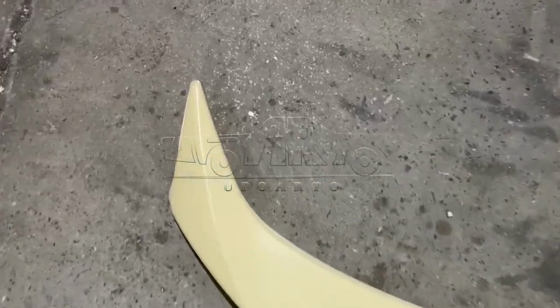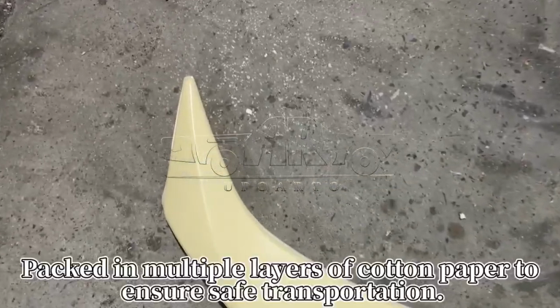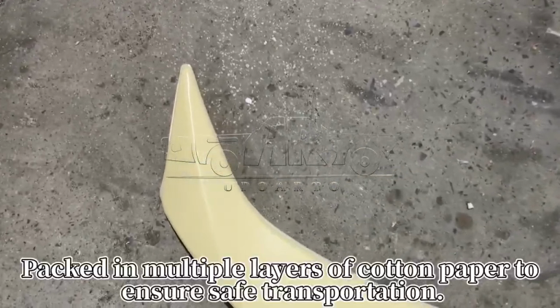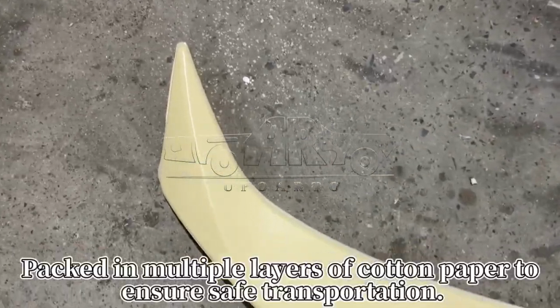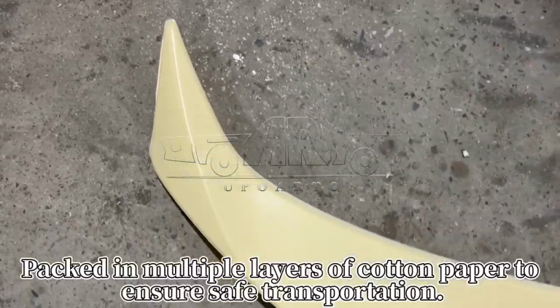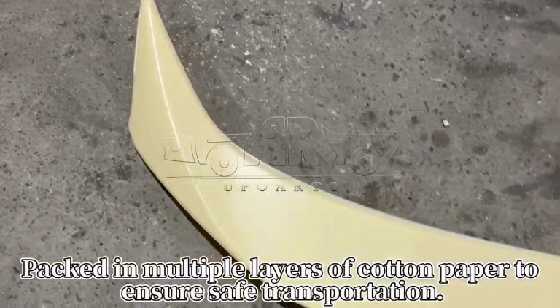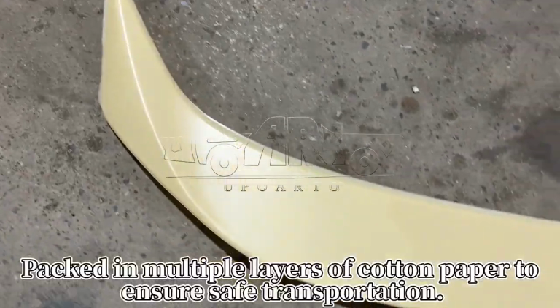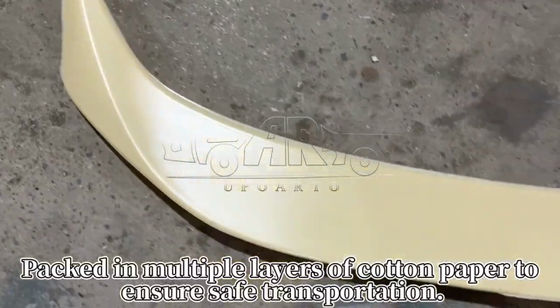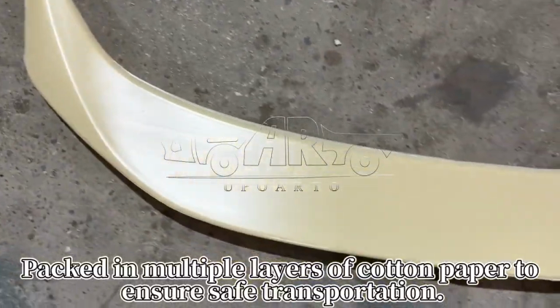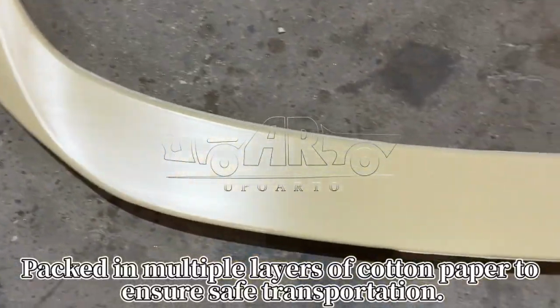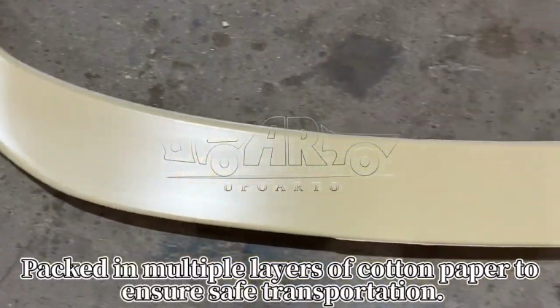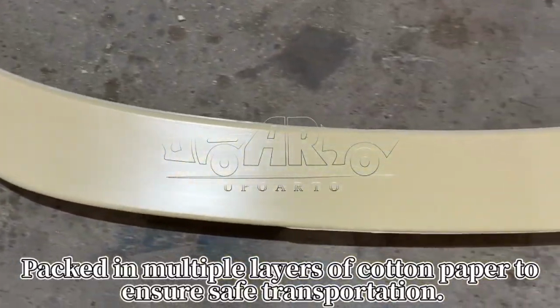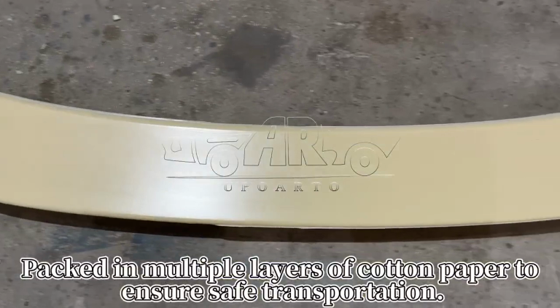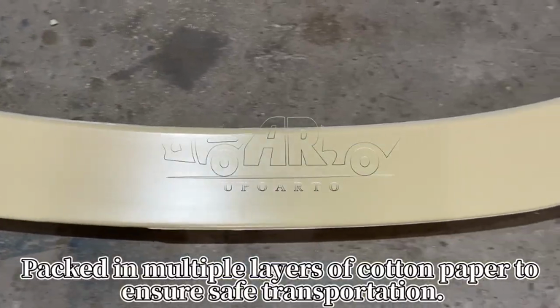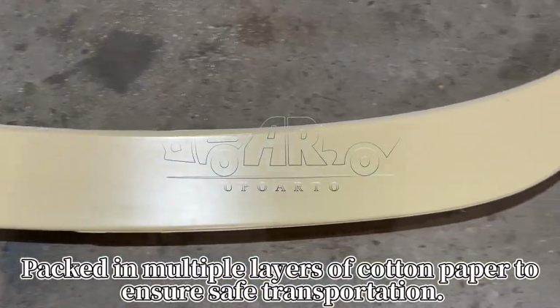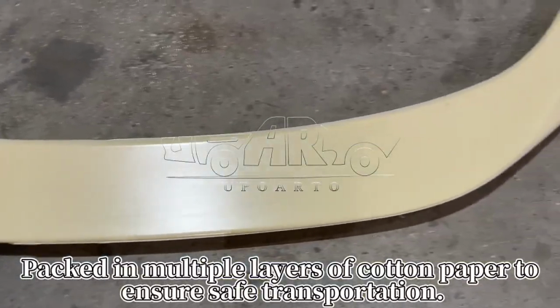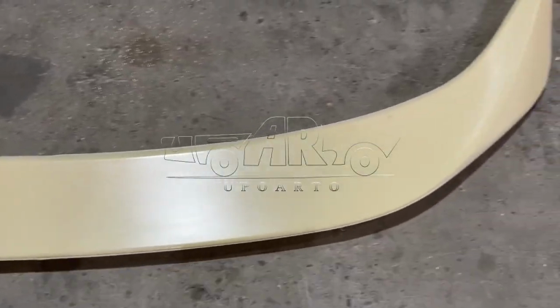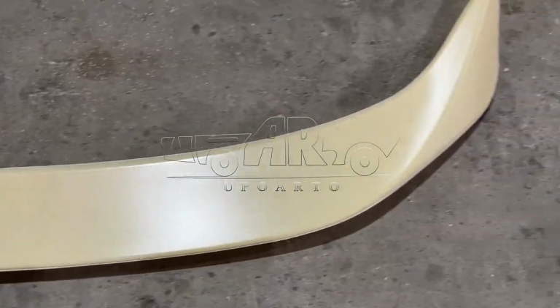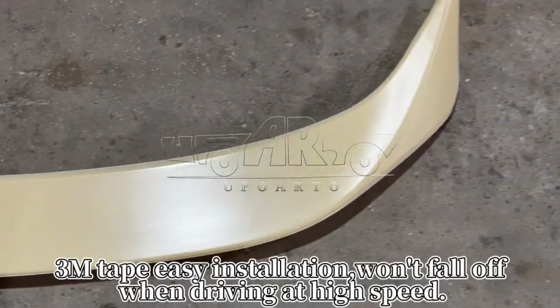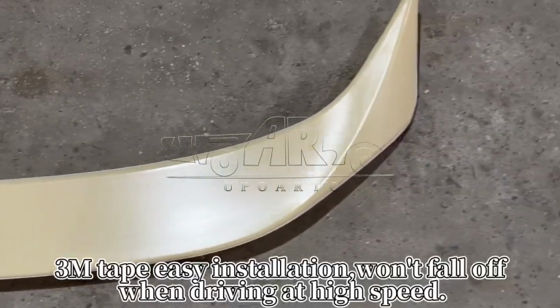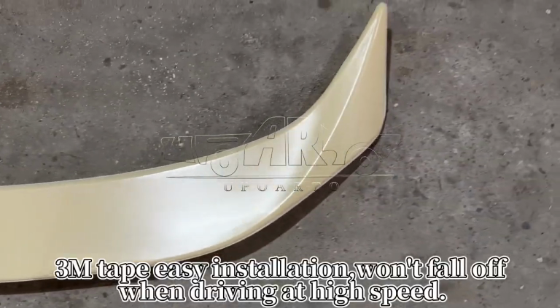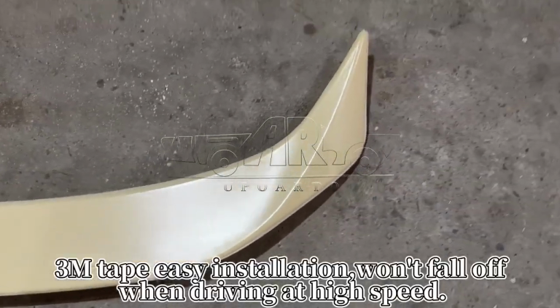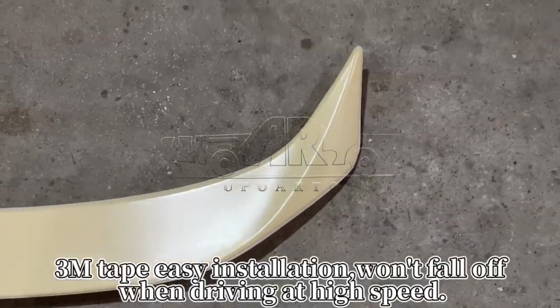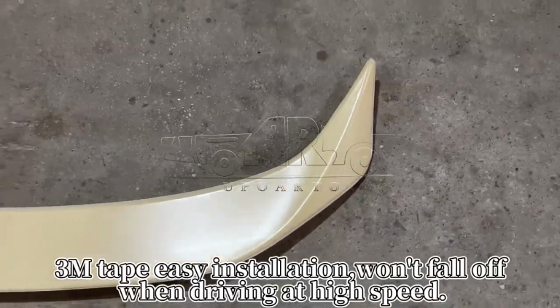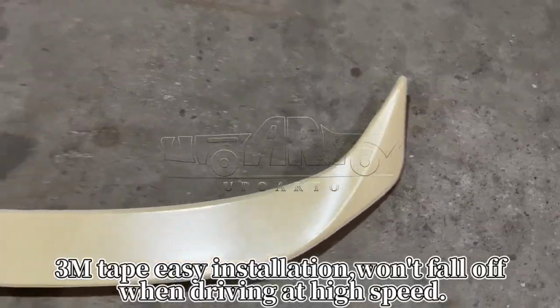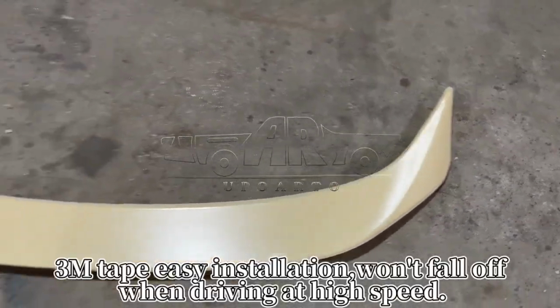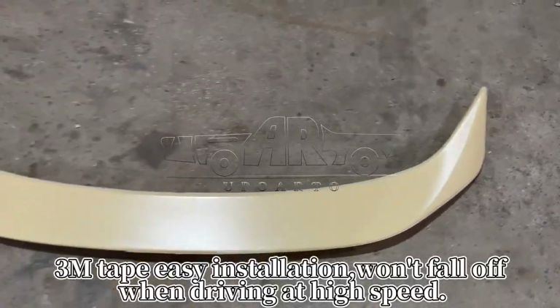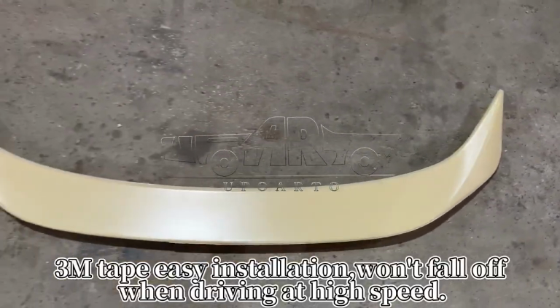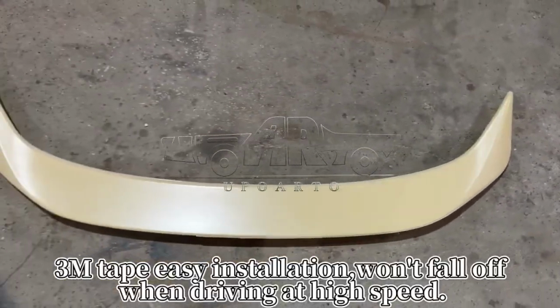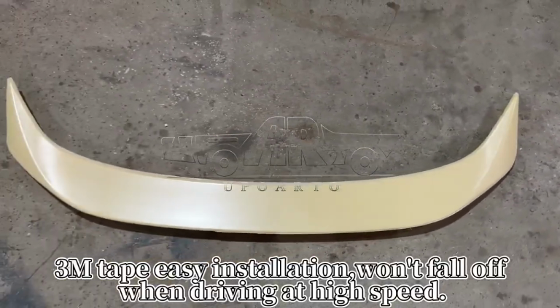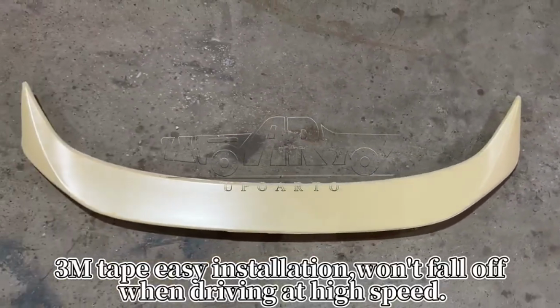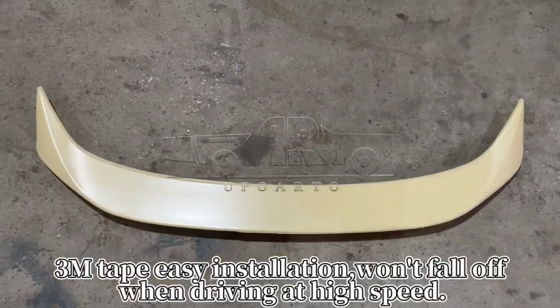Packed in multiple layers of cotton paper to ensure safe transportation. 3M tape for easy installation — won't fall off when driving at high speed.